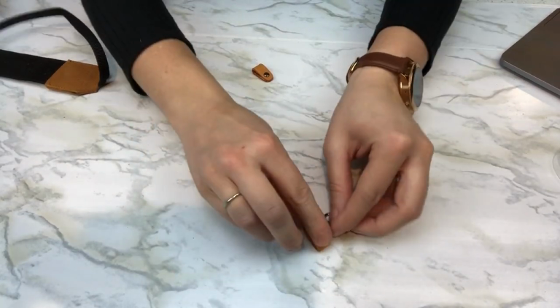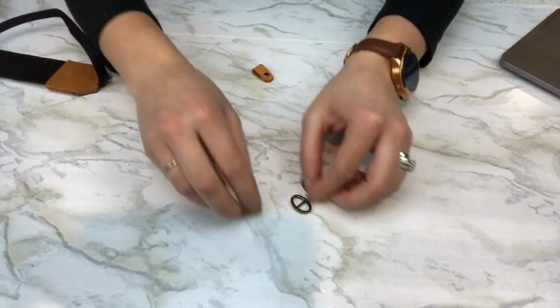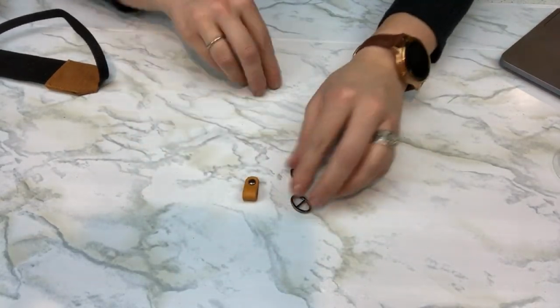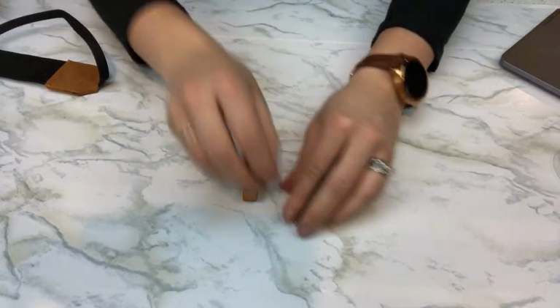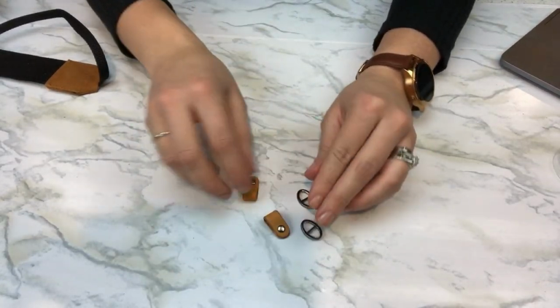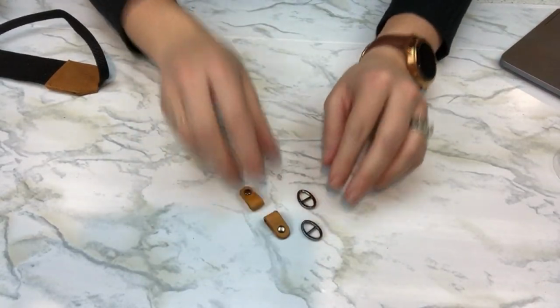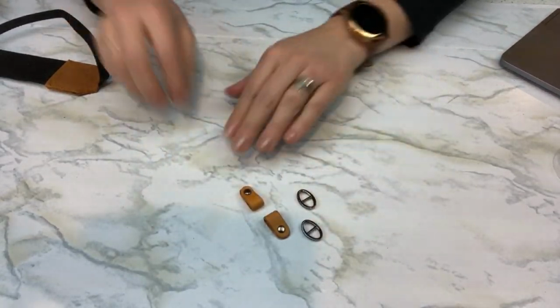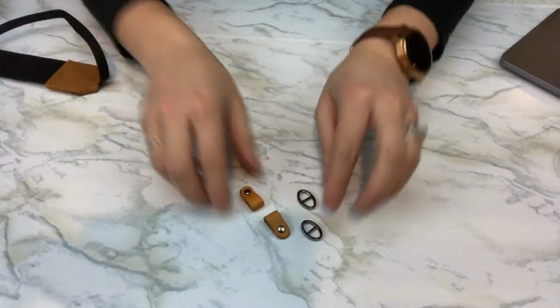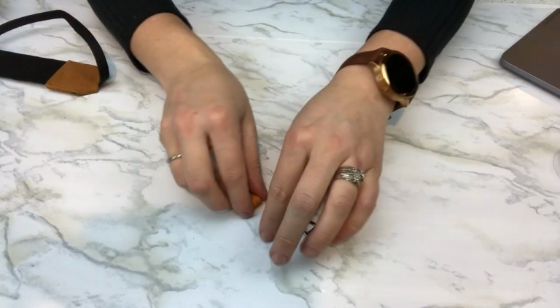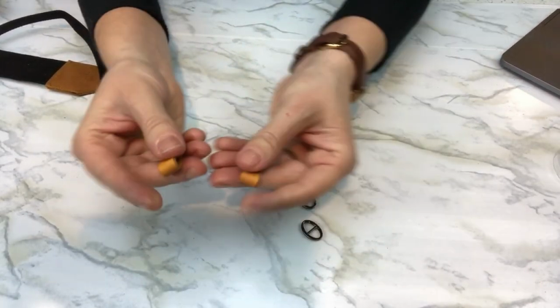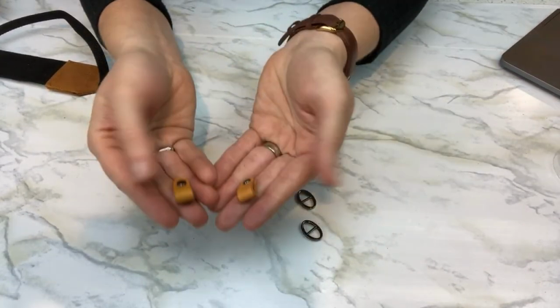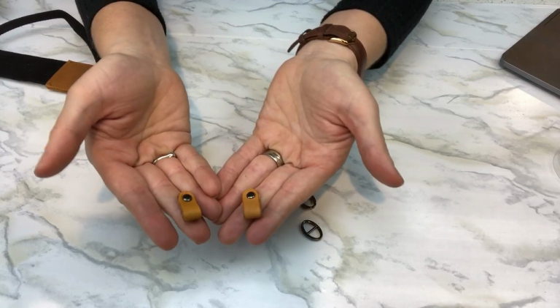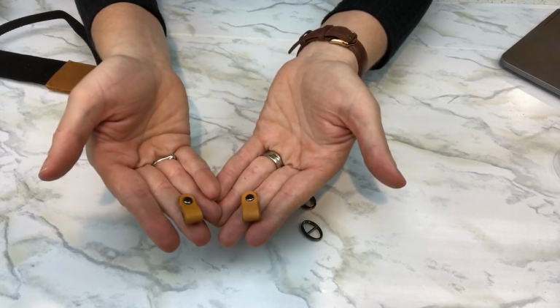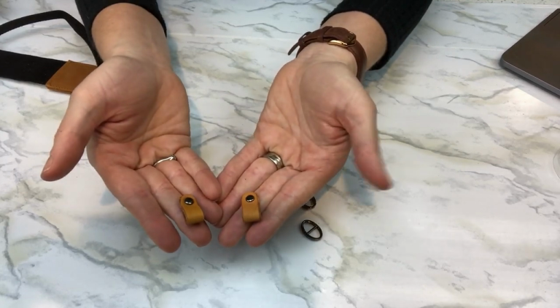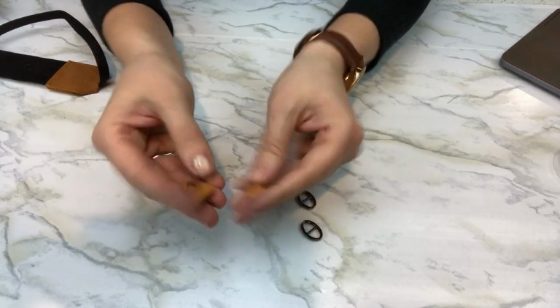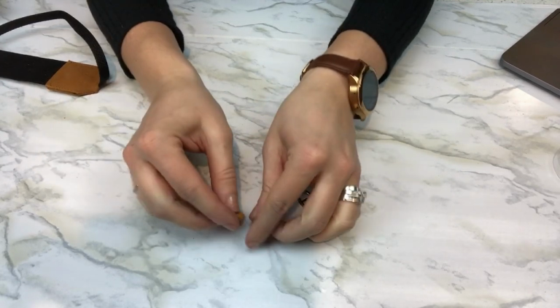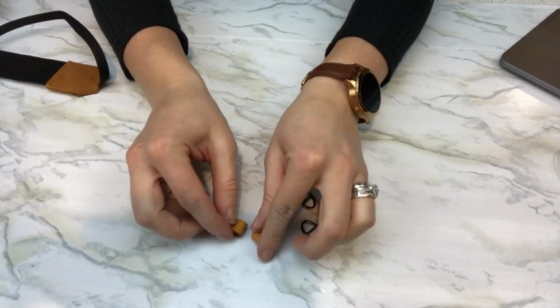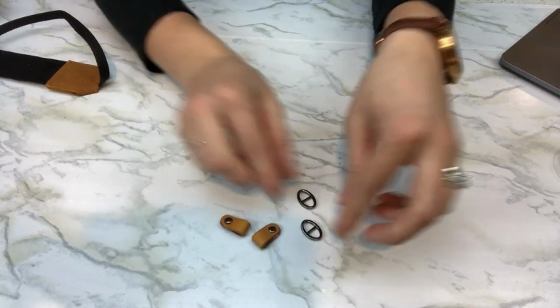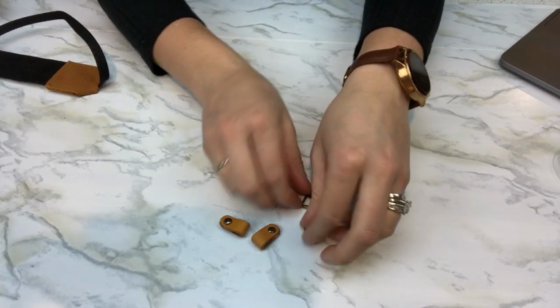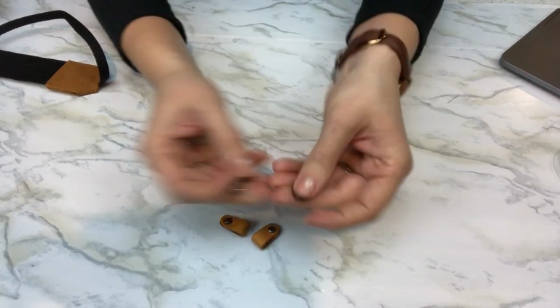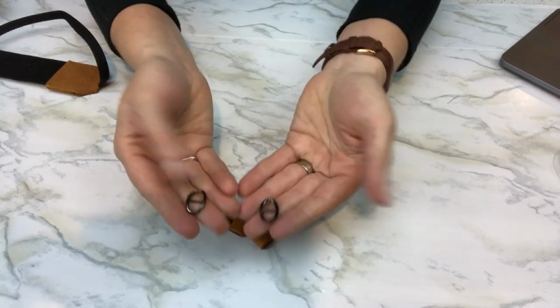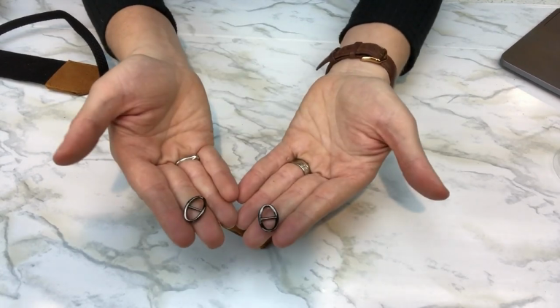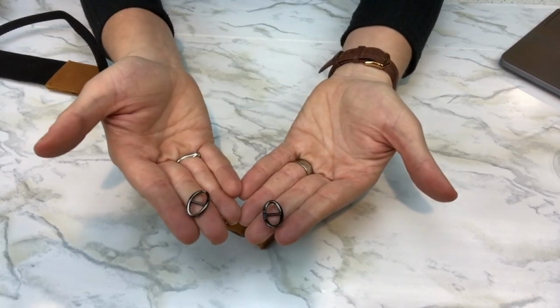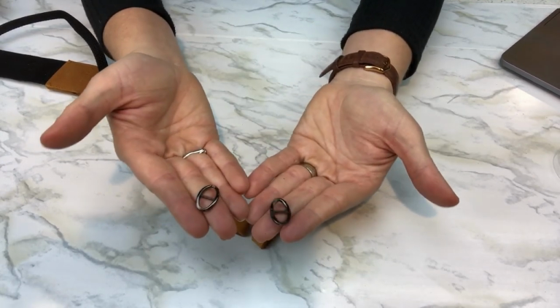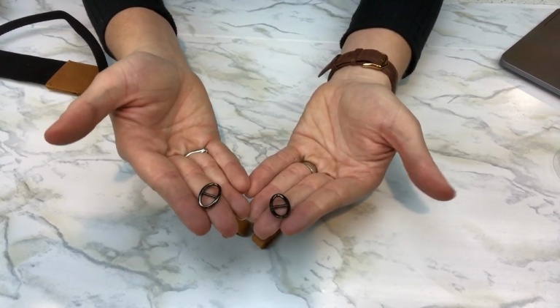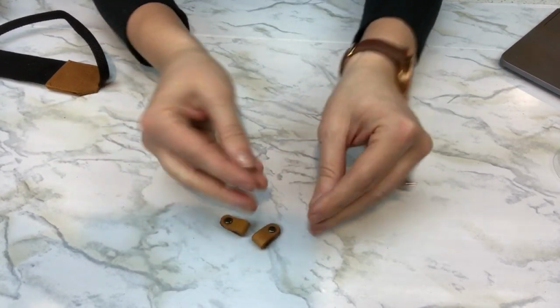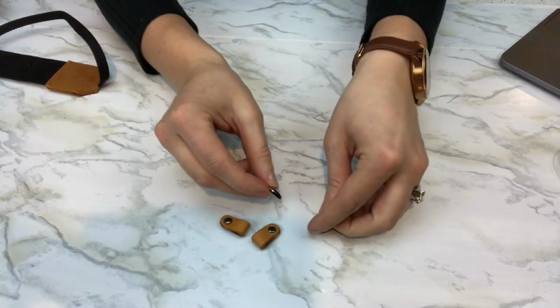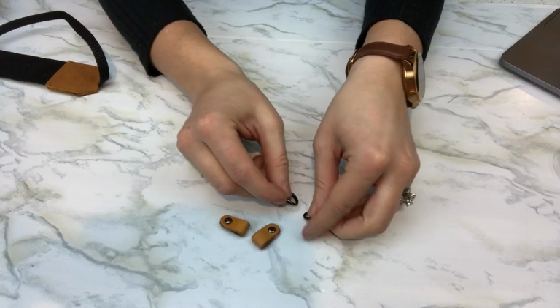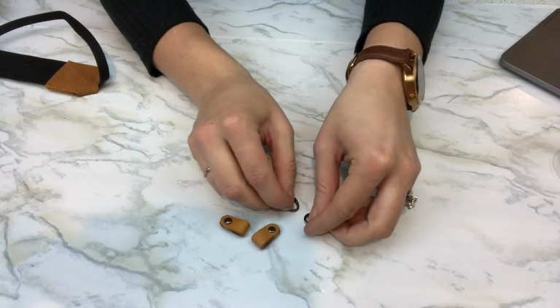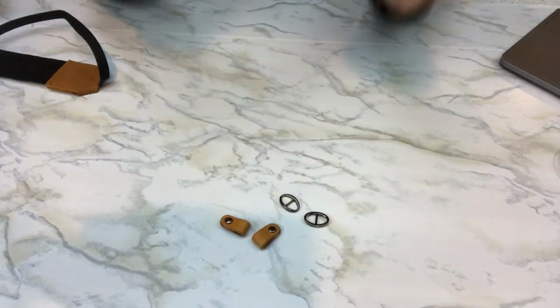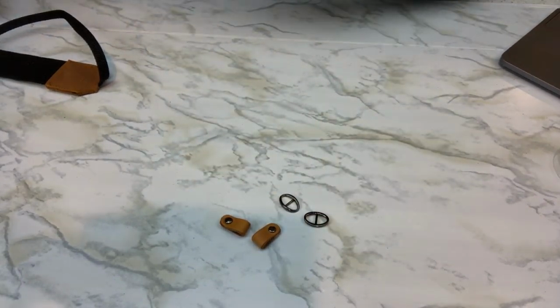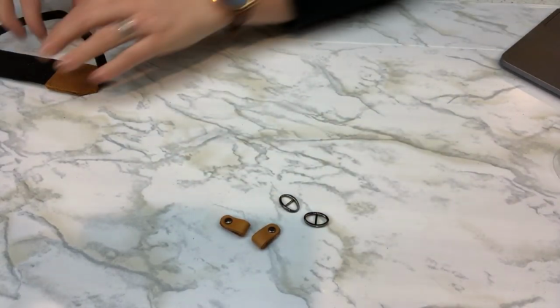First thing we're going to do is show you the pieces again. We have the two leather straps and then we have the two buckles.